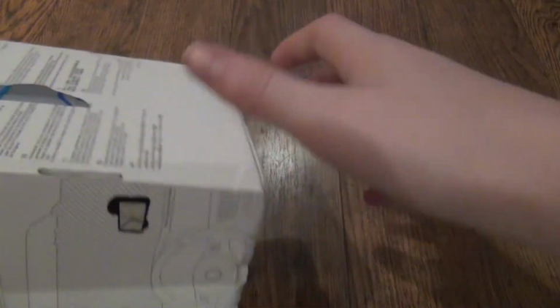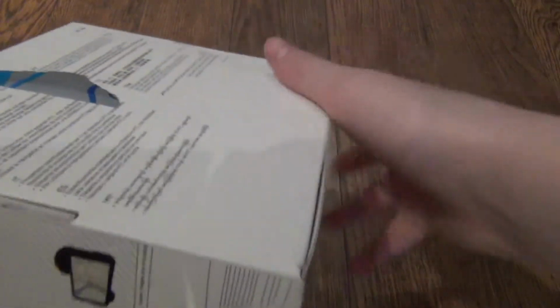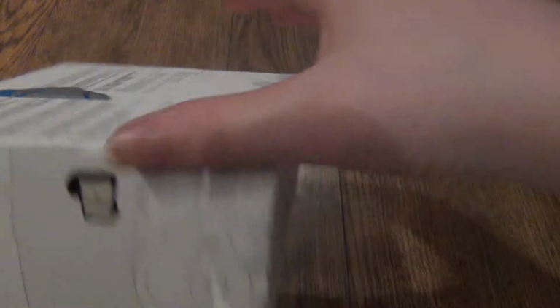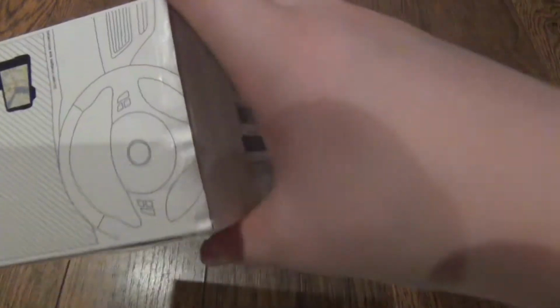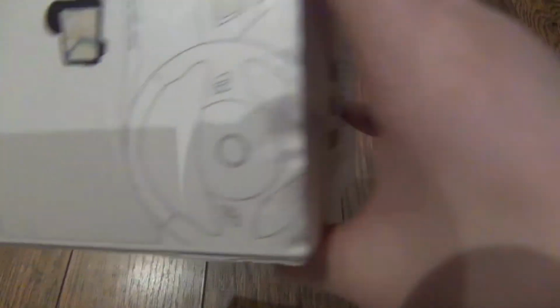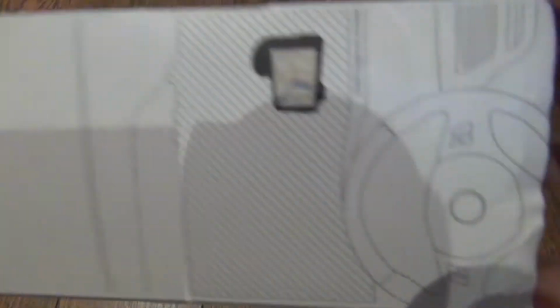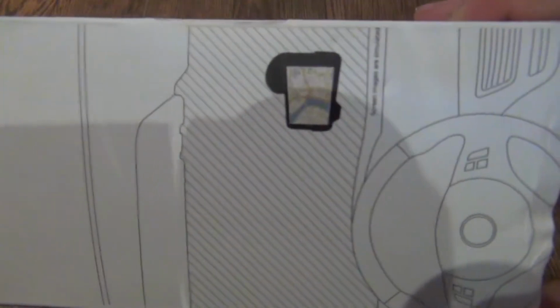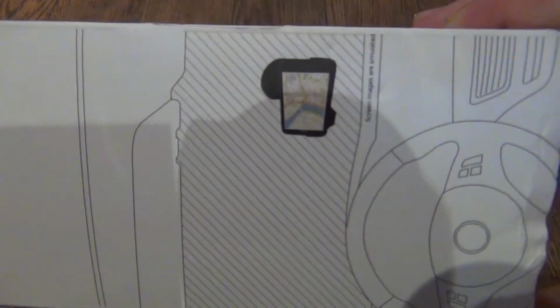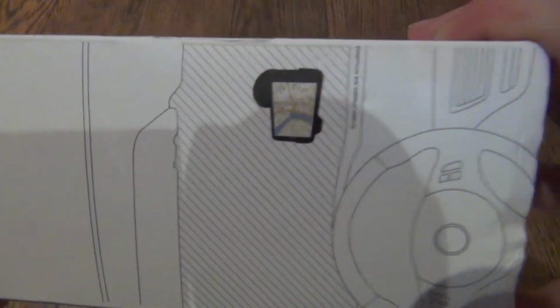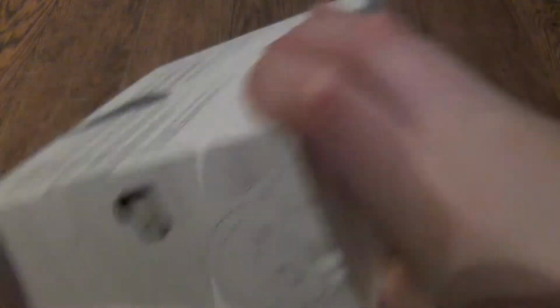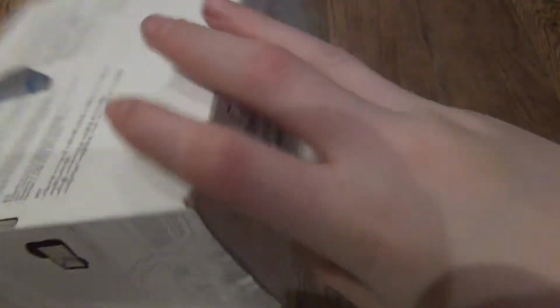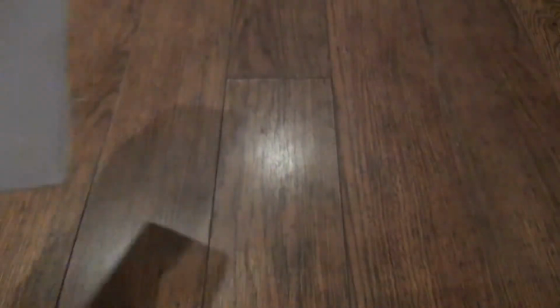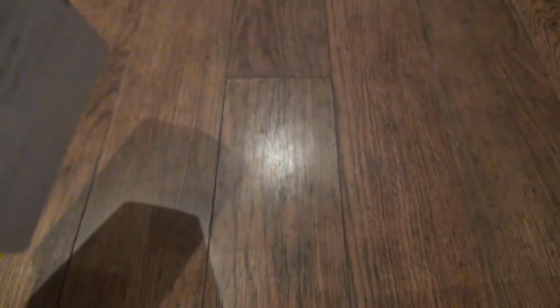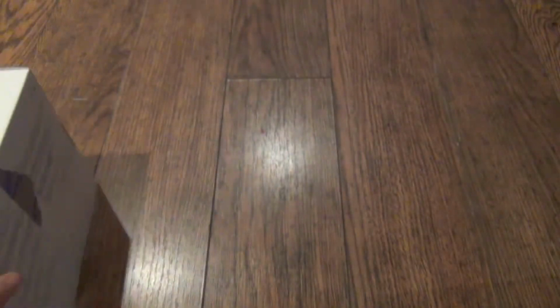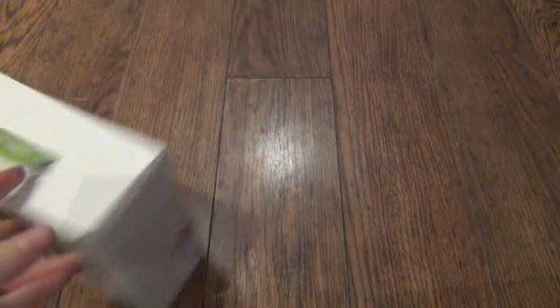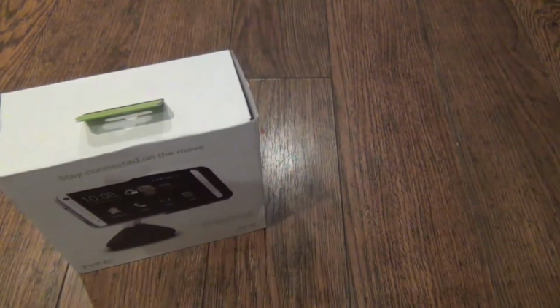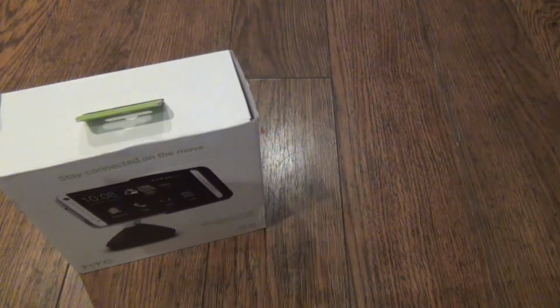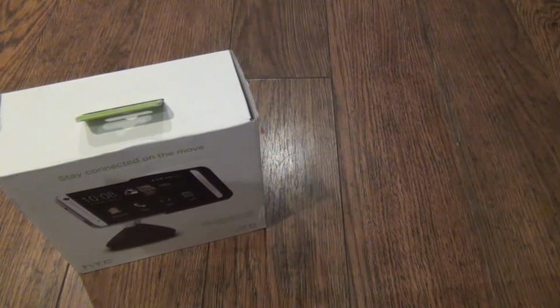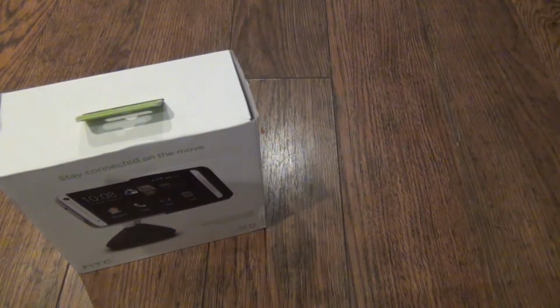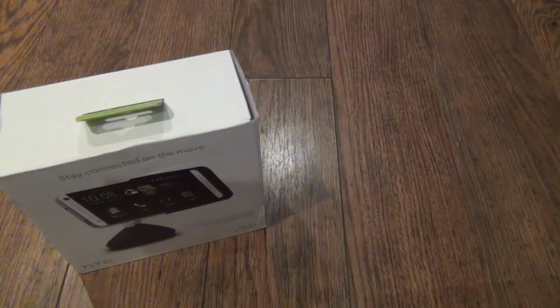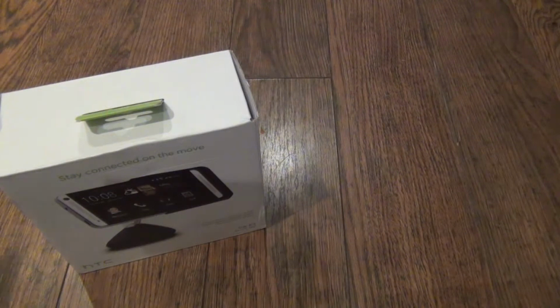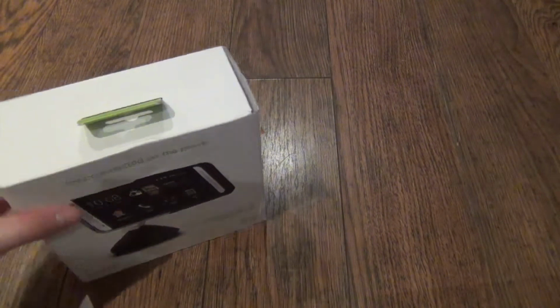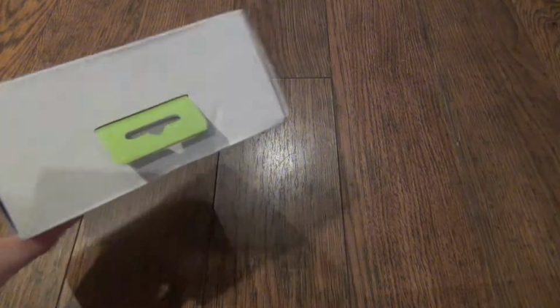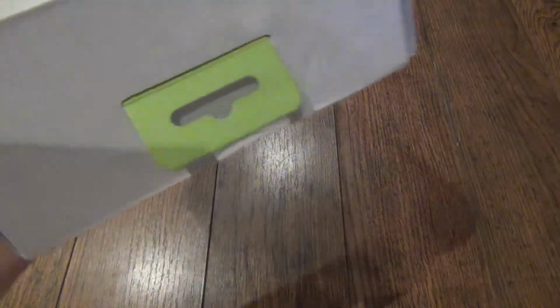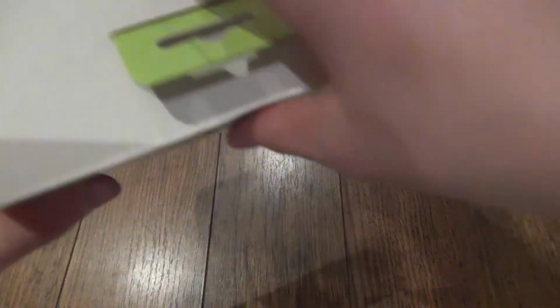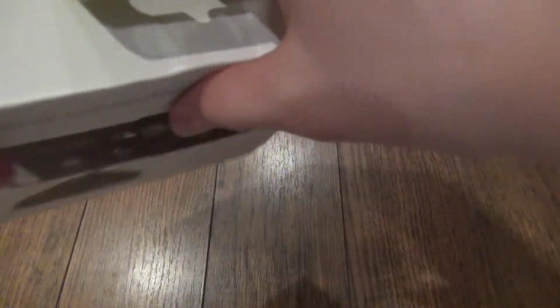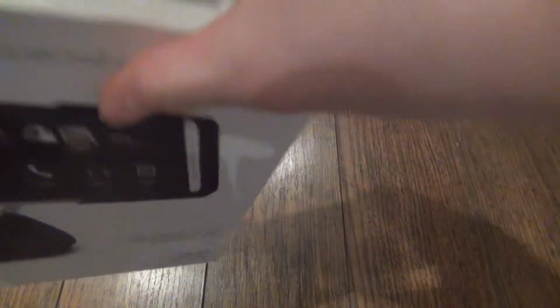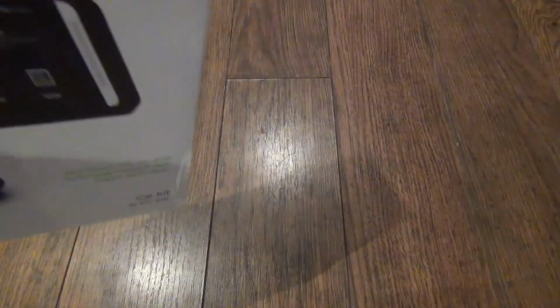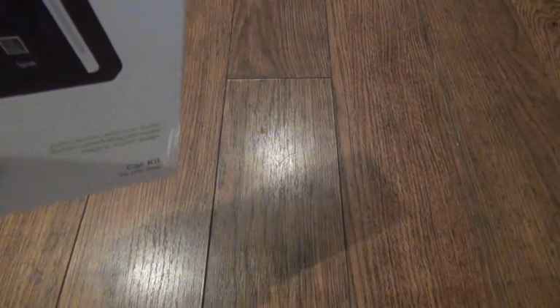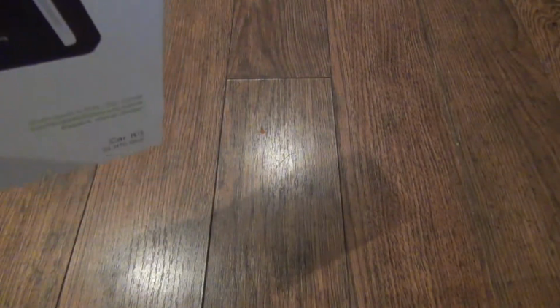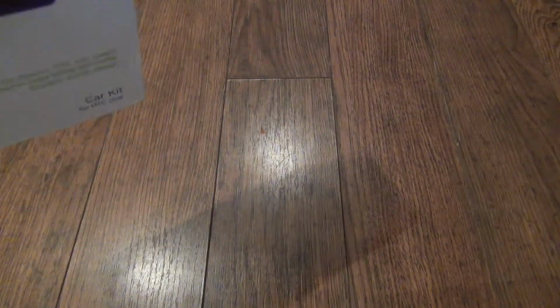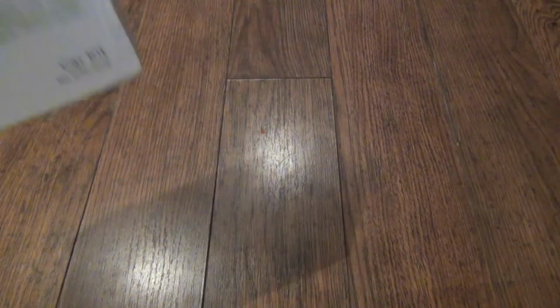On the side it shows a little car graphic with it right there. So let's get to opening it up.